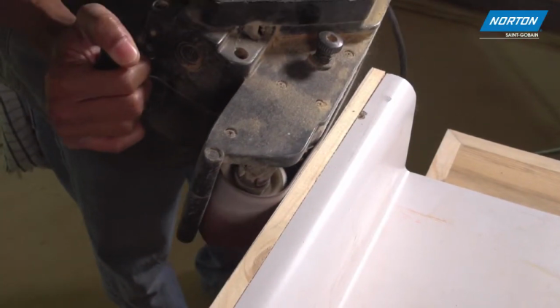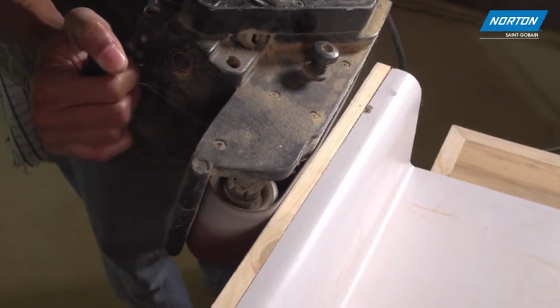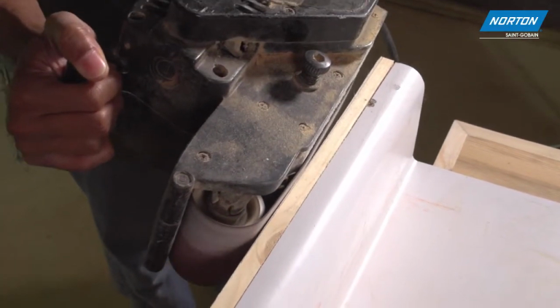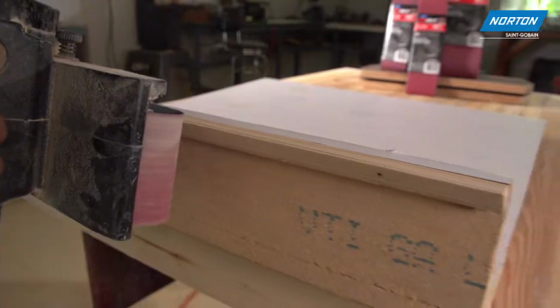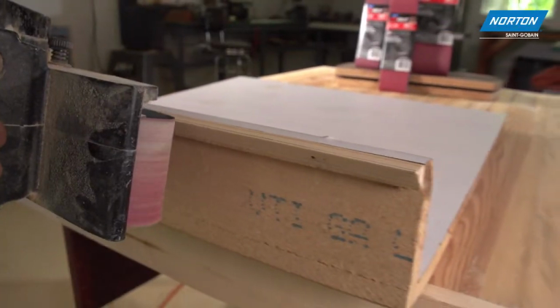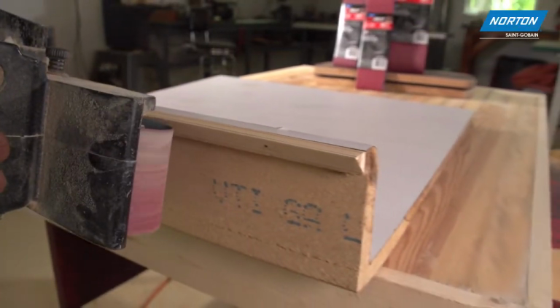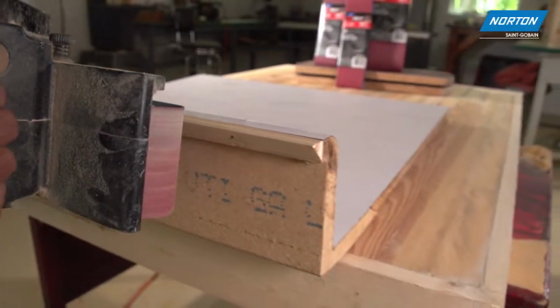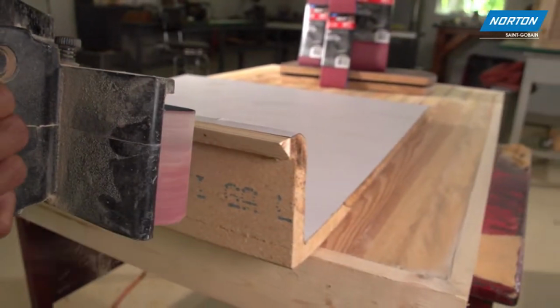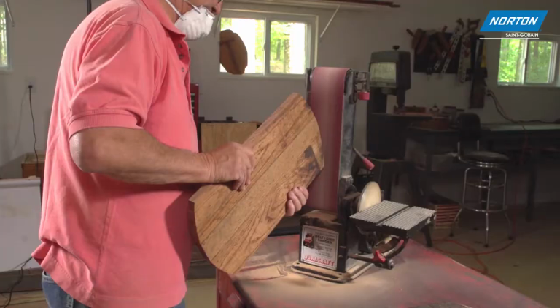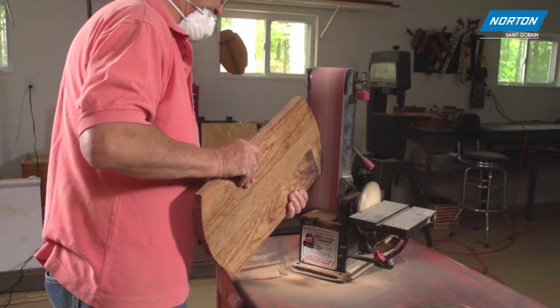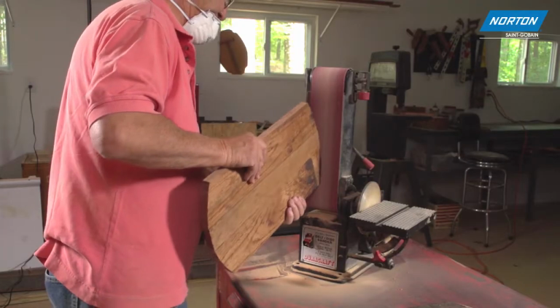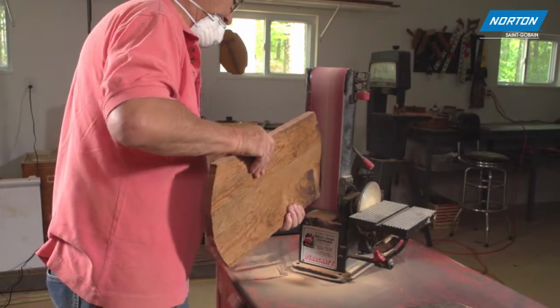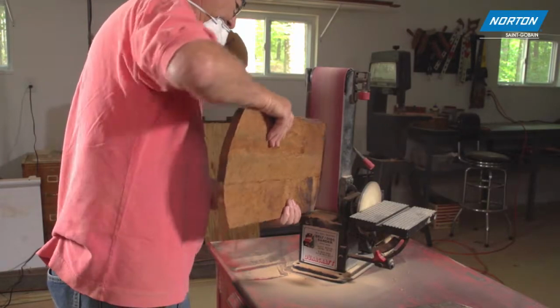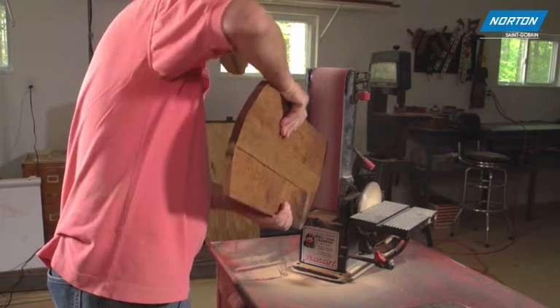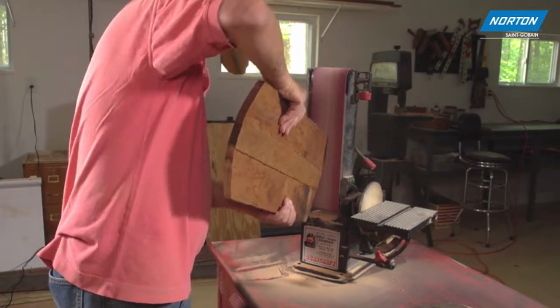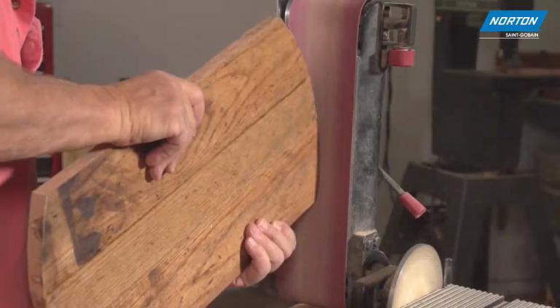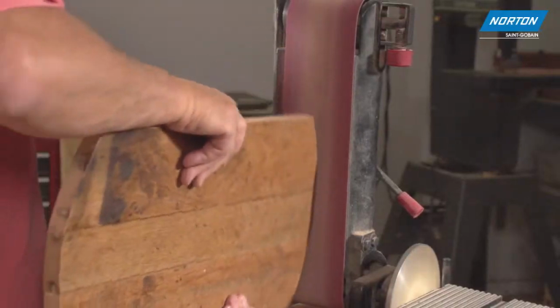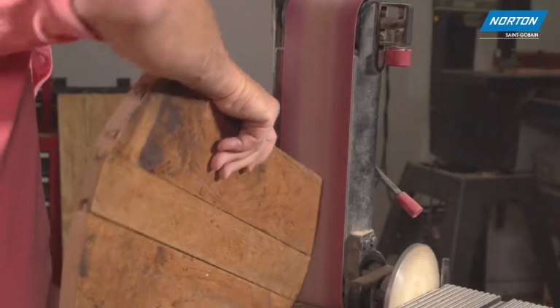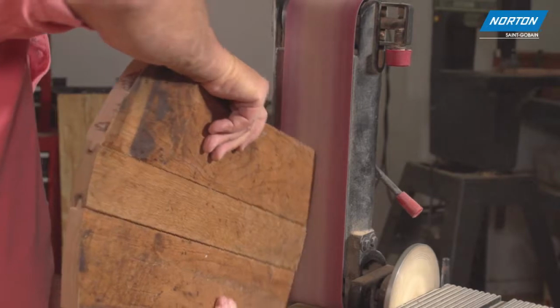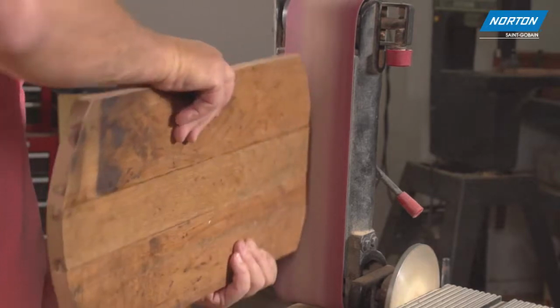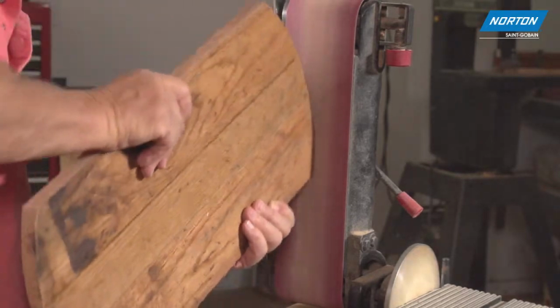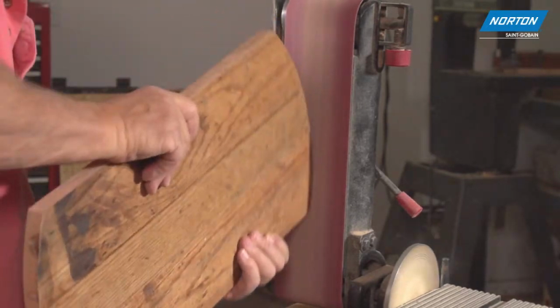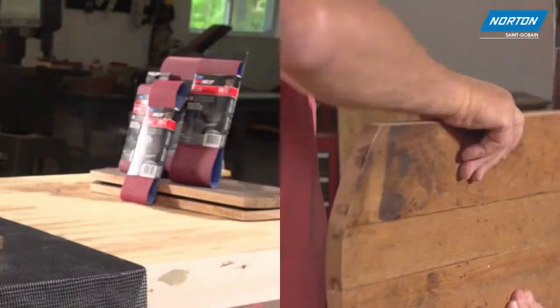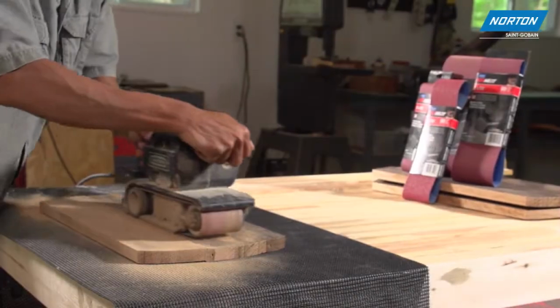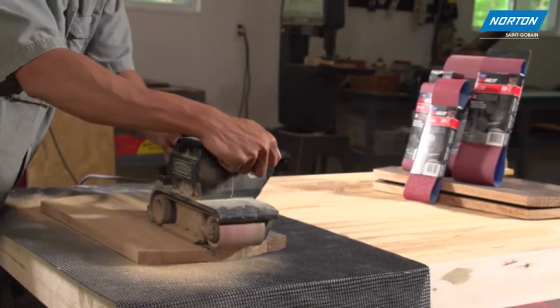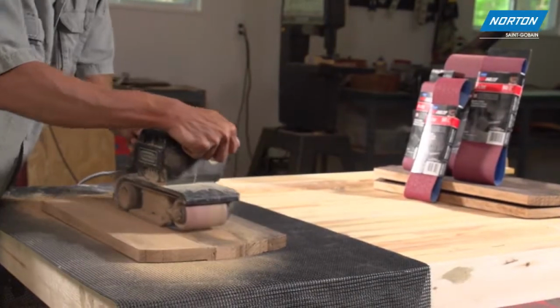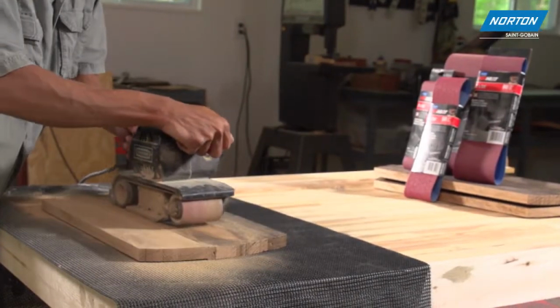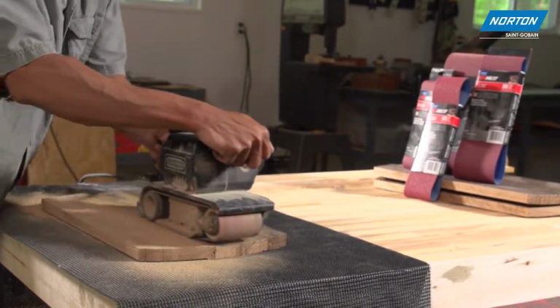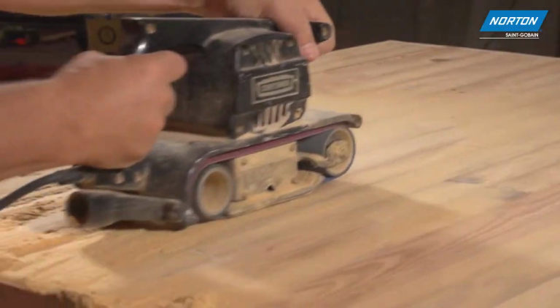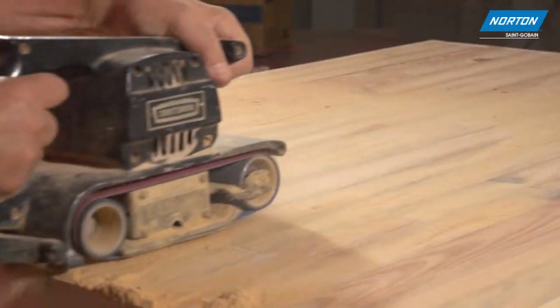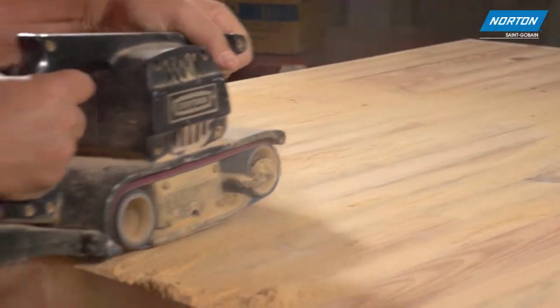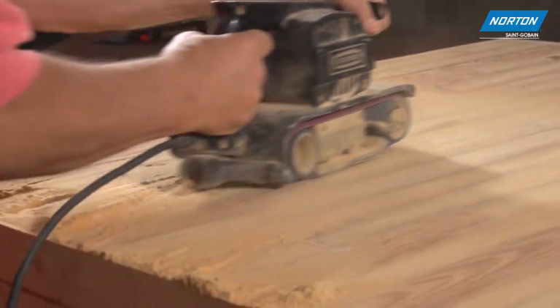It's ideal for heavy stock removal to ensure a tight fit, as well as fine sanding curves and contours for smooth edges. From heavy stock removal to fine finishing applications,